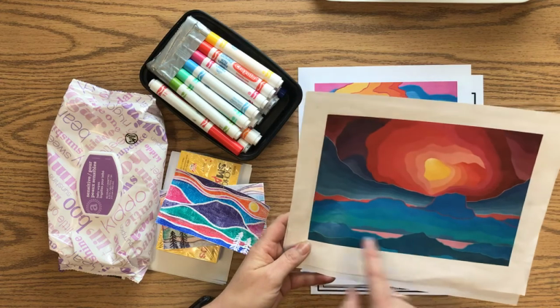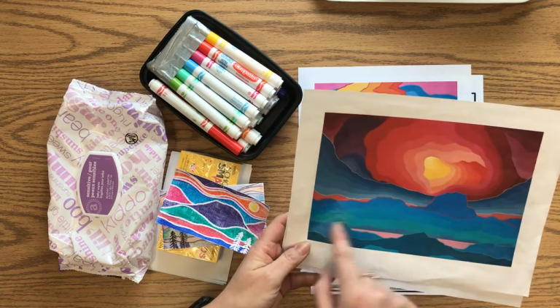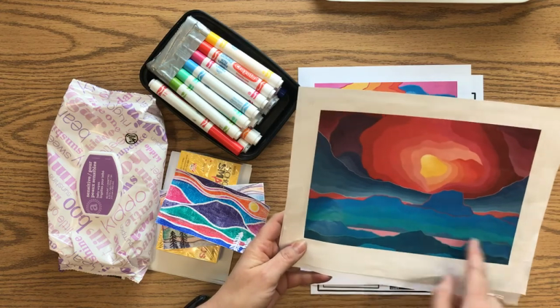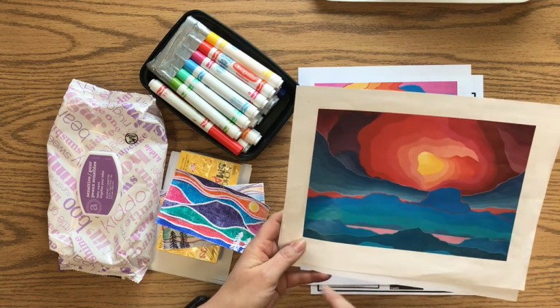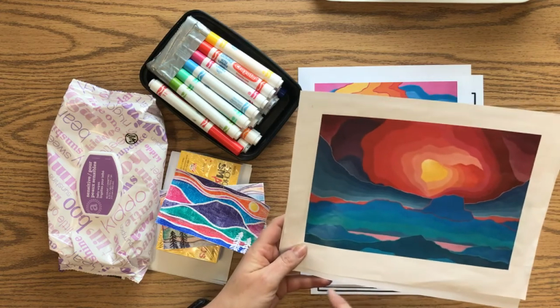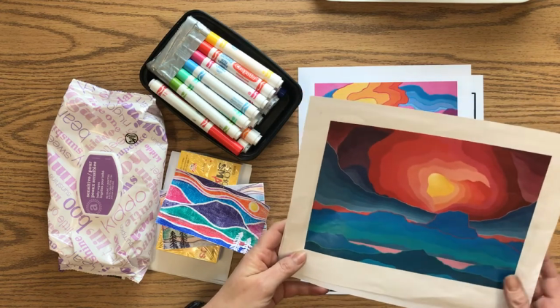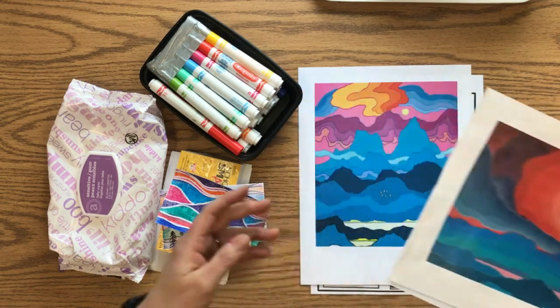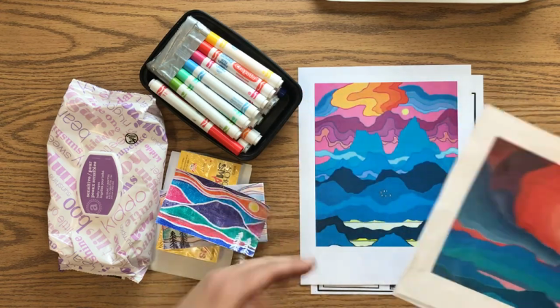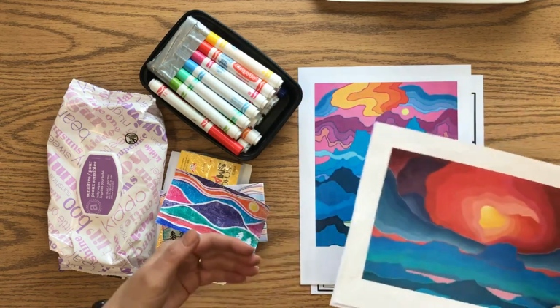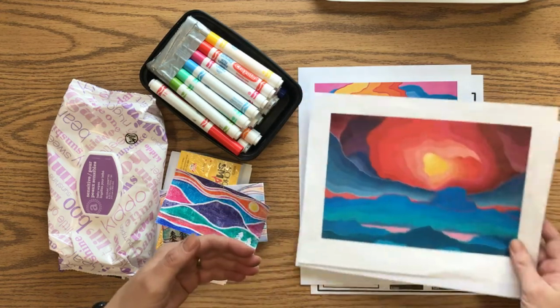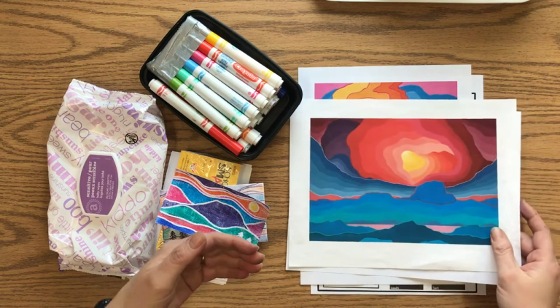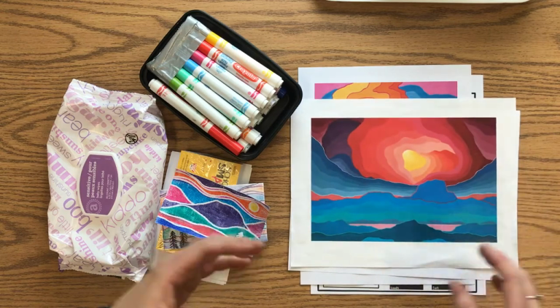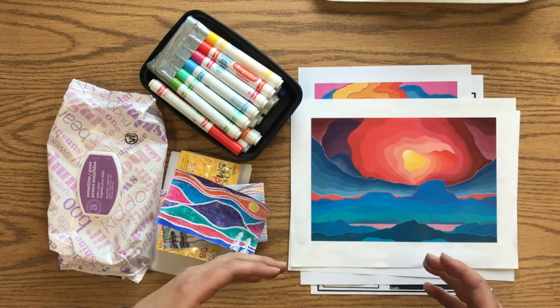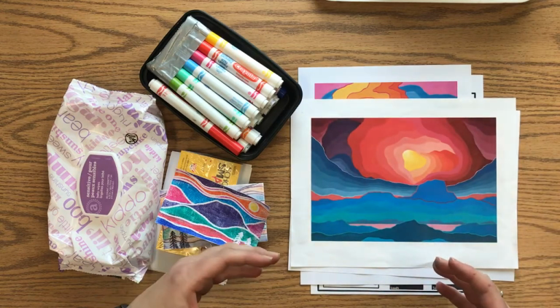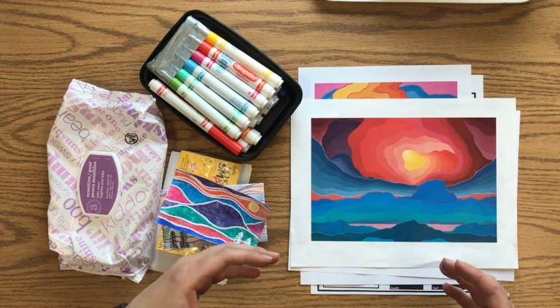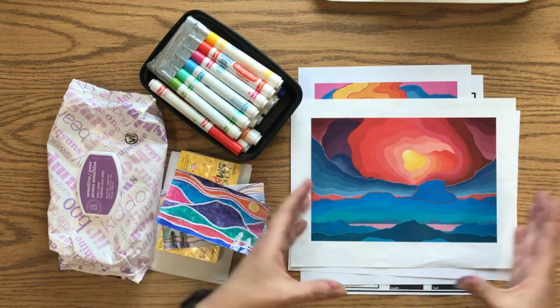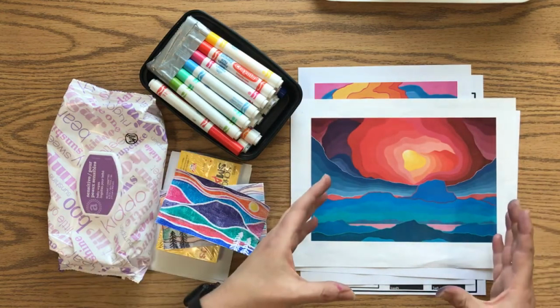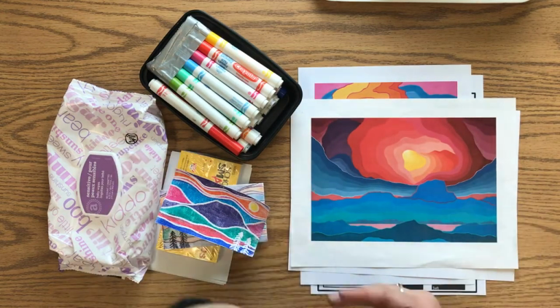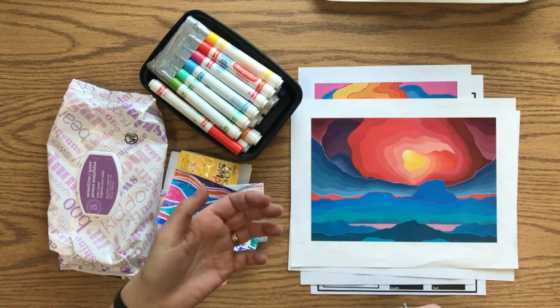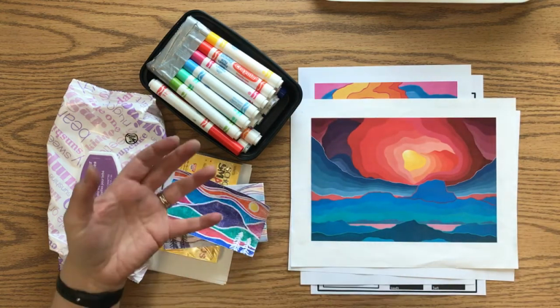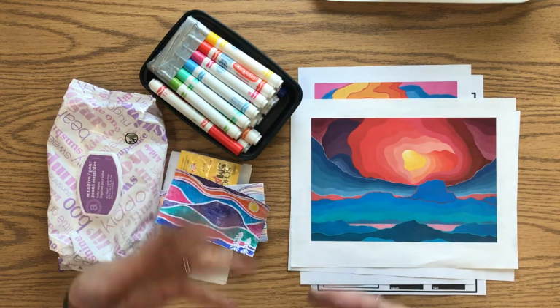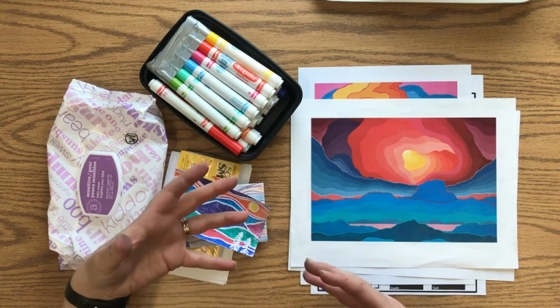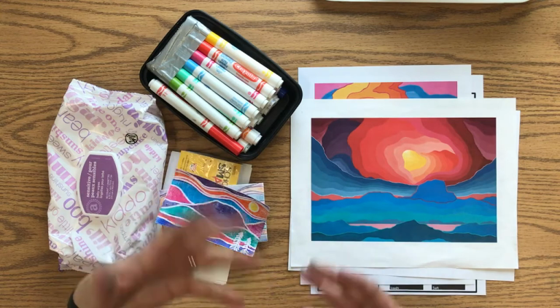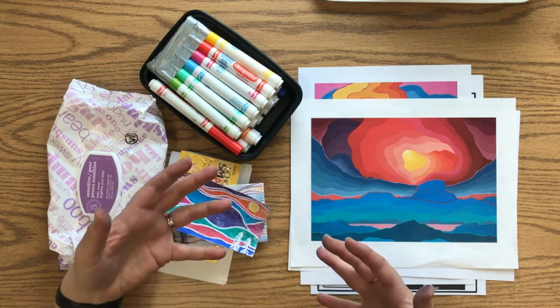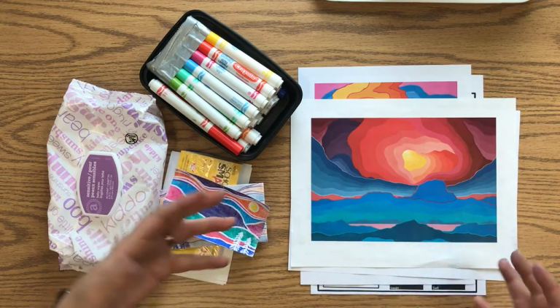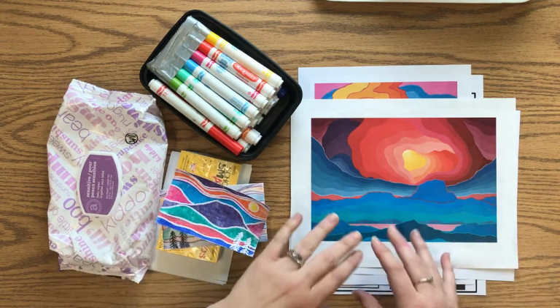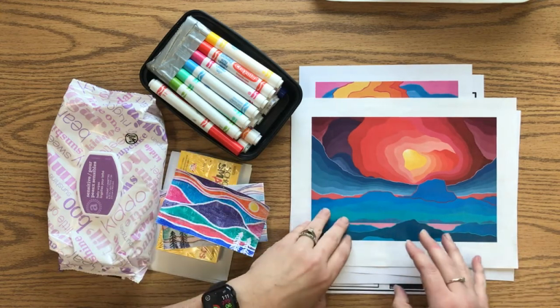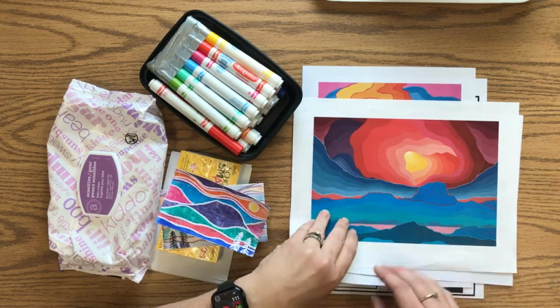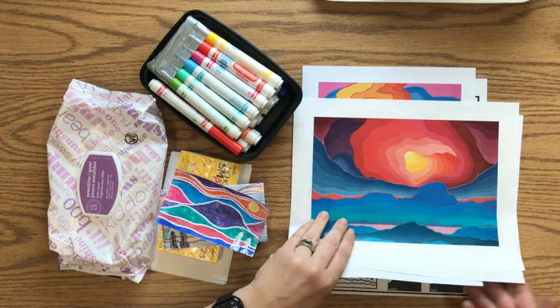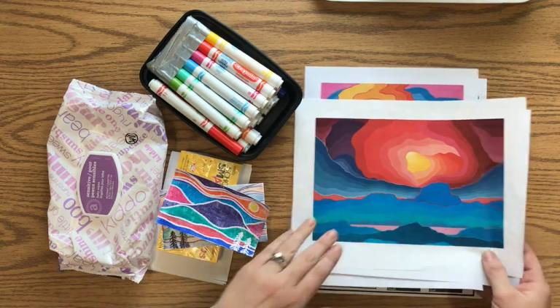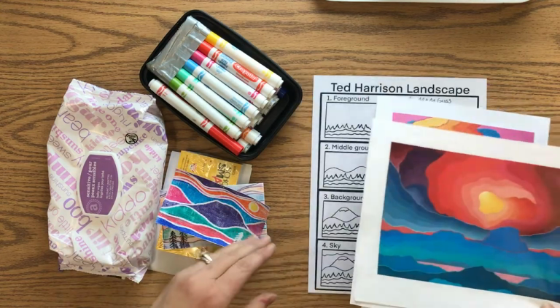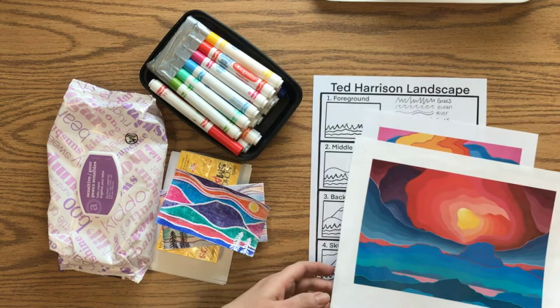There's the shape of the sun in some of his paintings. He includes people walking along the bottom or trees in the foreground. When we create our design today we're gonna focus on creating the landscape. If you want to add an animal or a person you can, but I'm not going to talk about that.